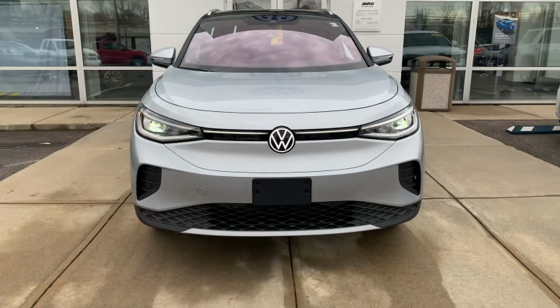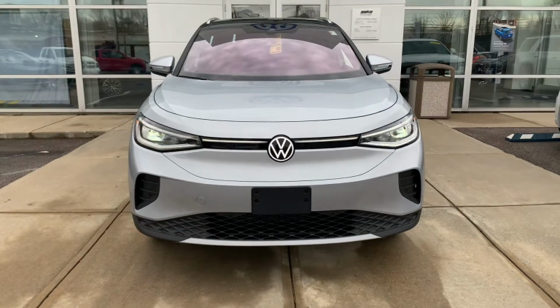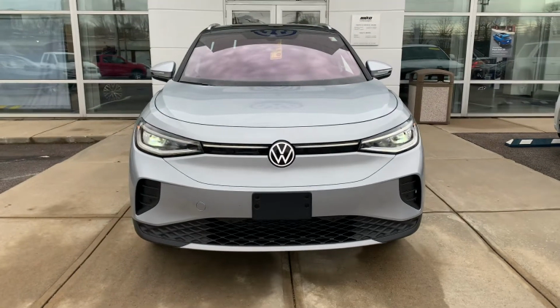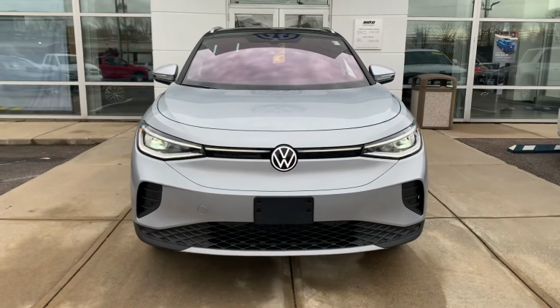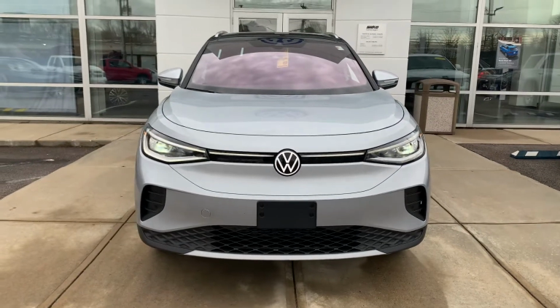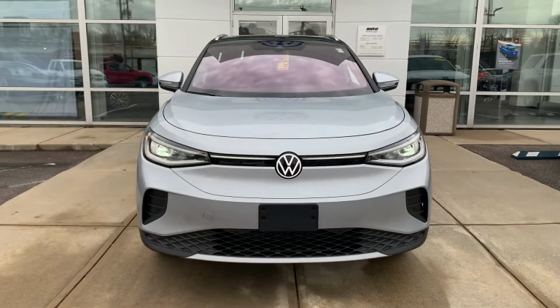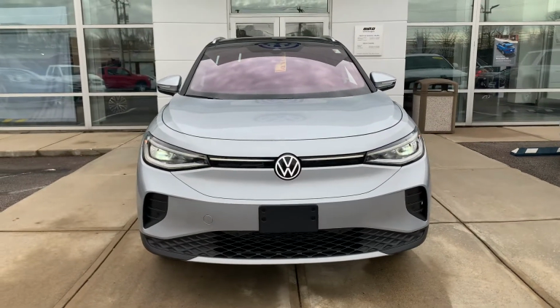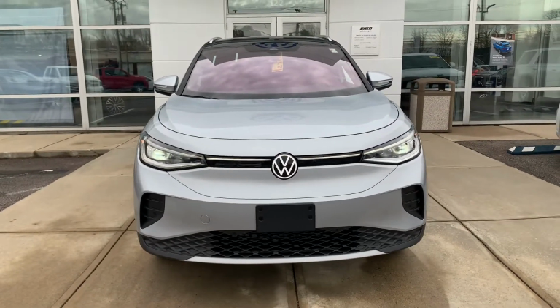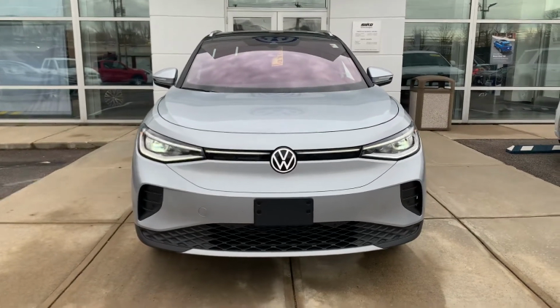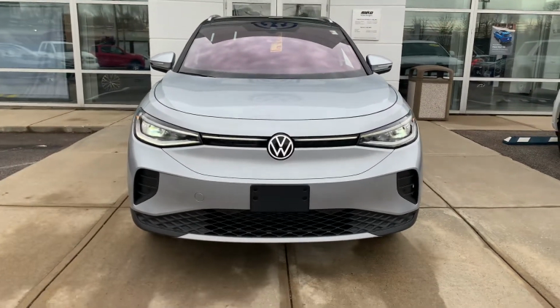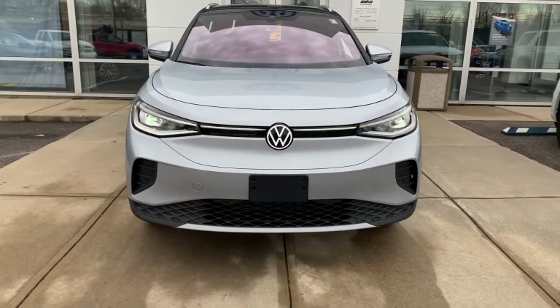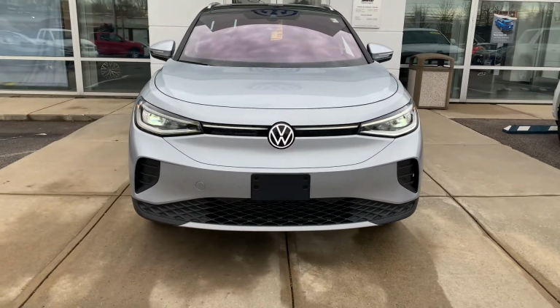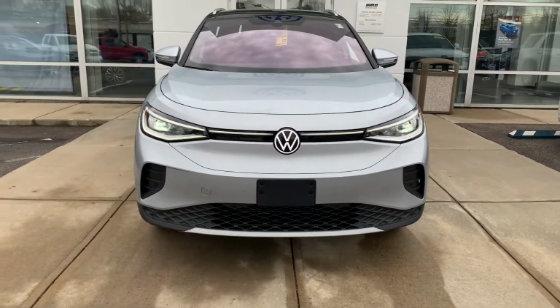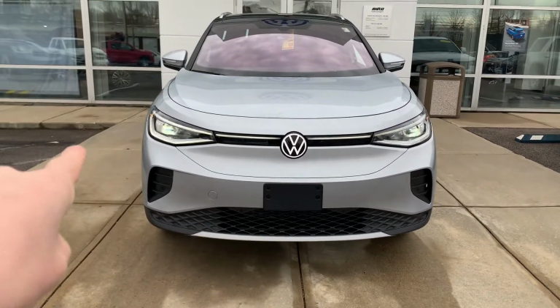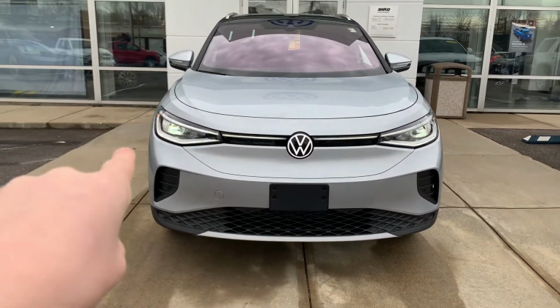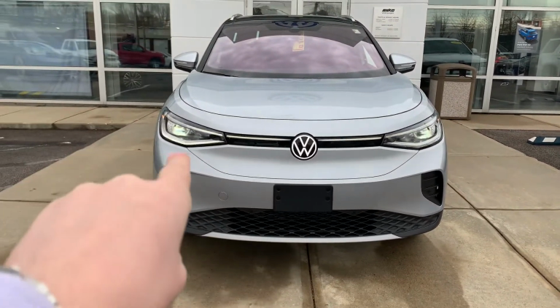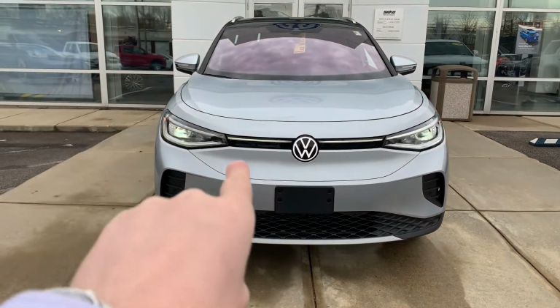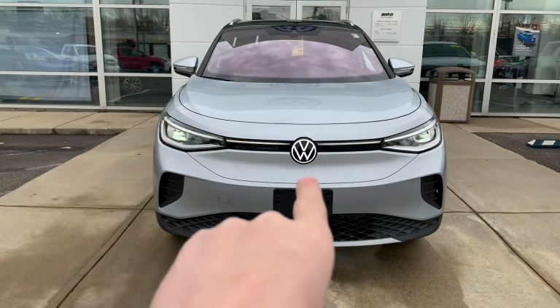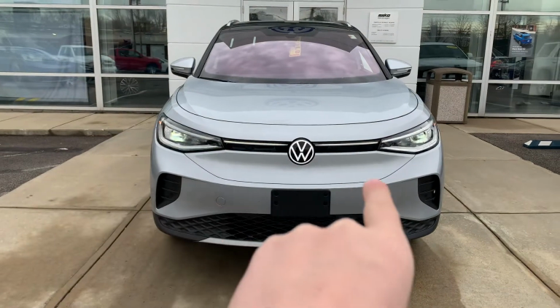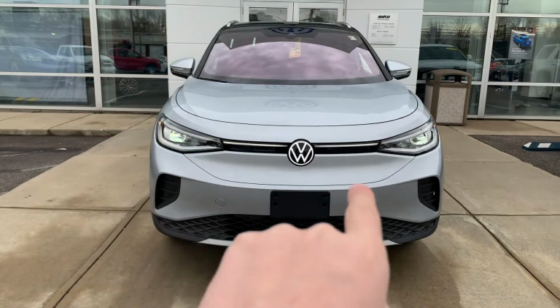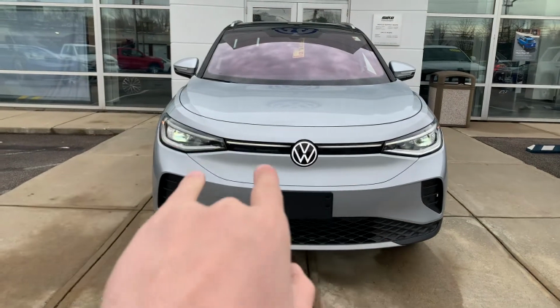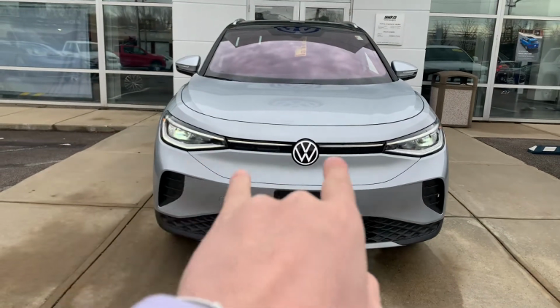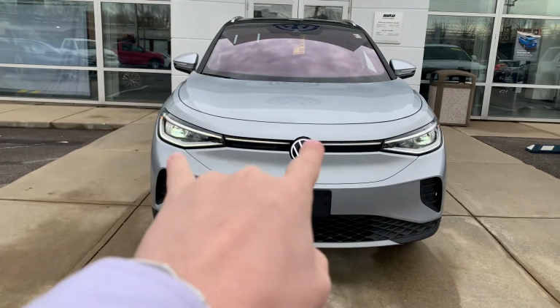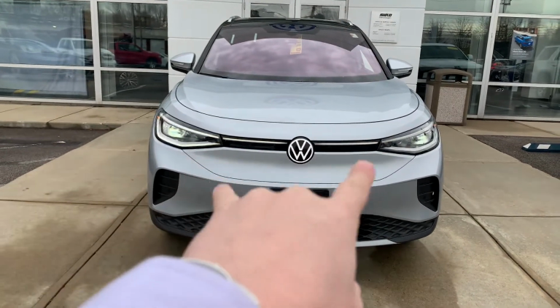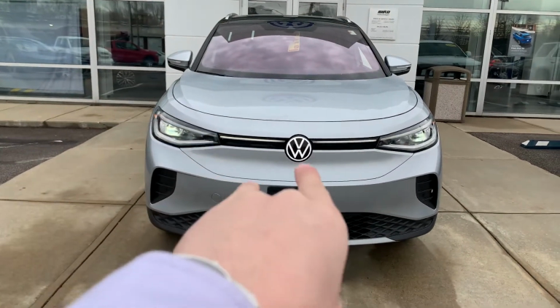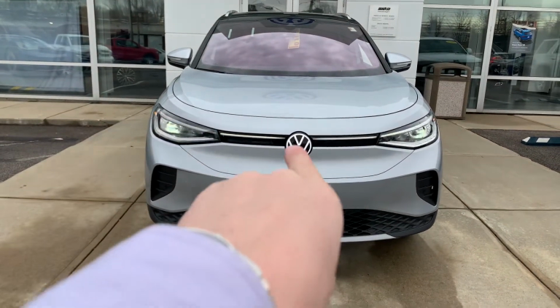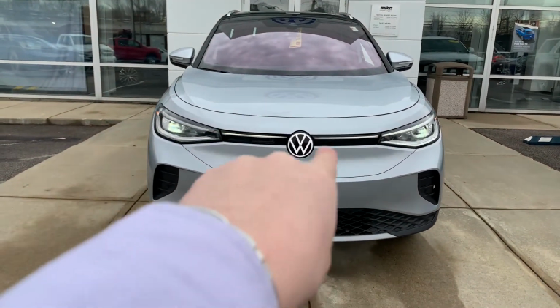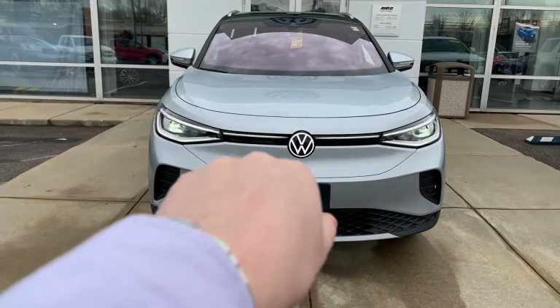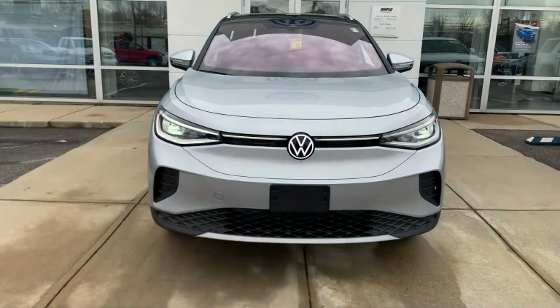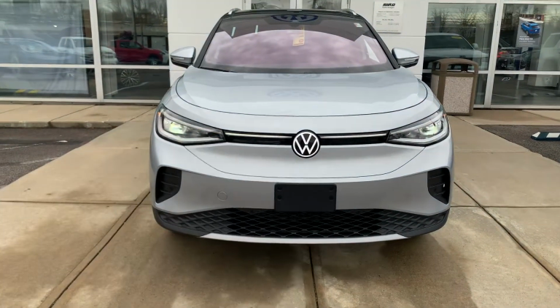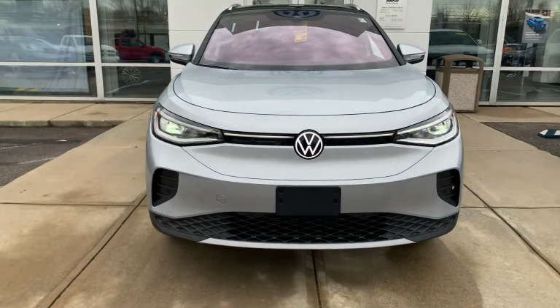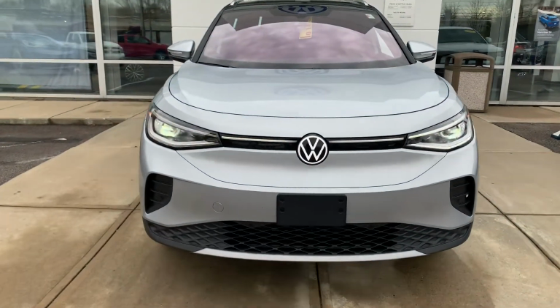This one here is a Pro-S, and I want to start off right here in the front. You are going to have full LED headlights, and your running lights actually go into the middle there and light up the Volkswagen emblem.